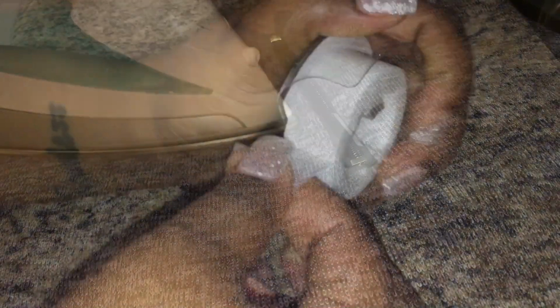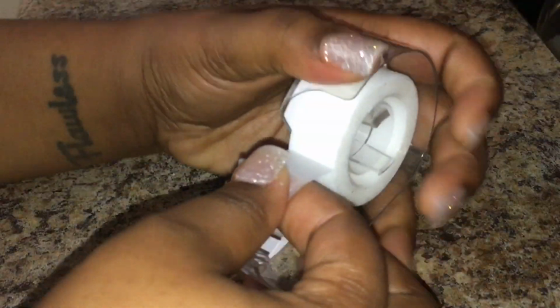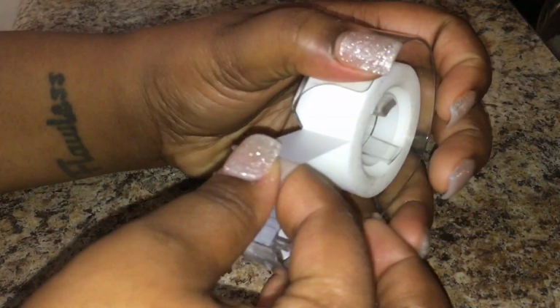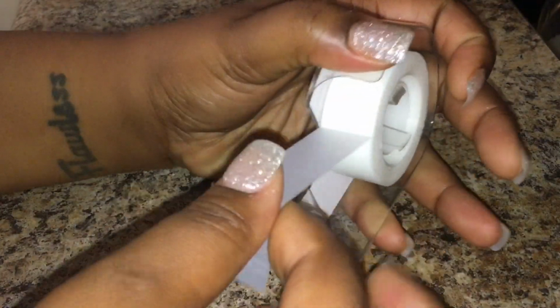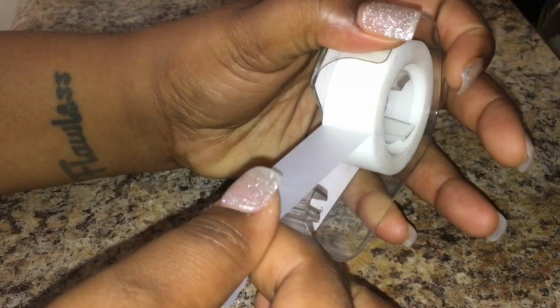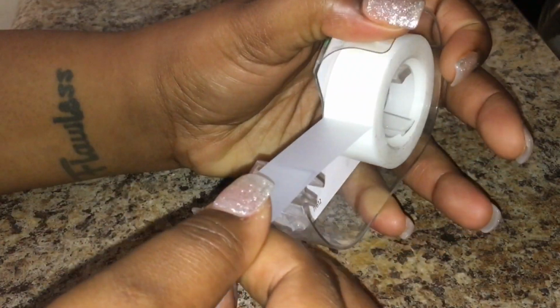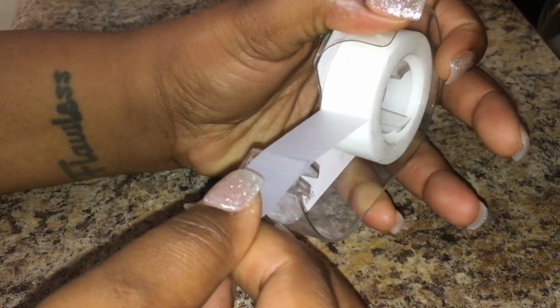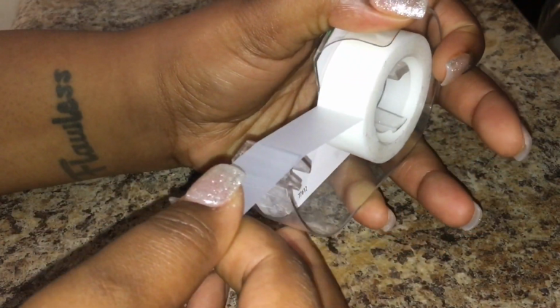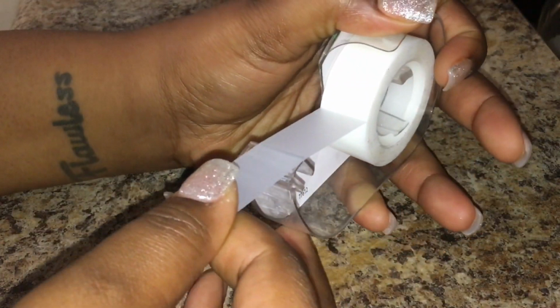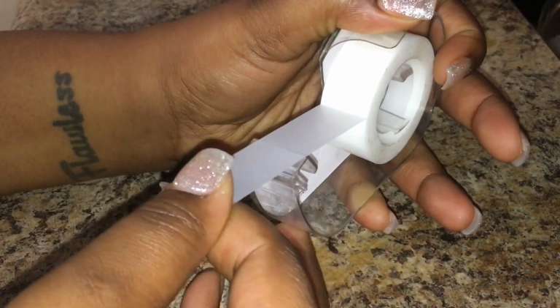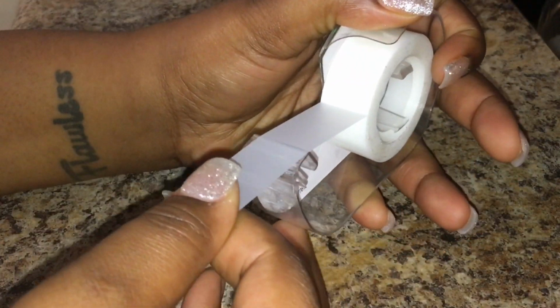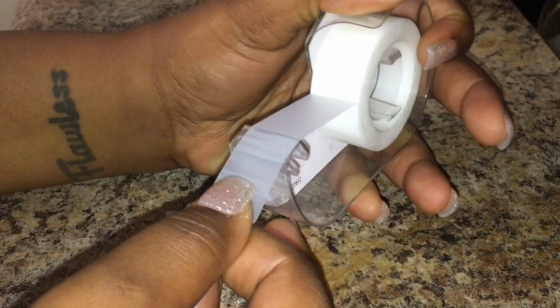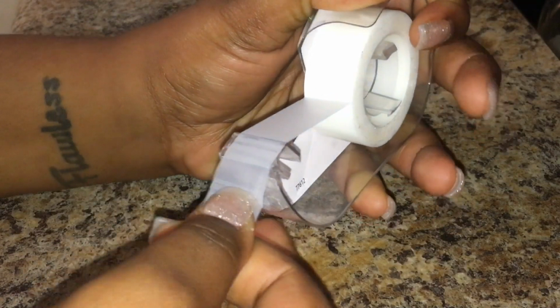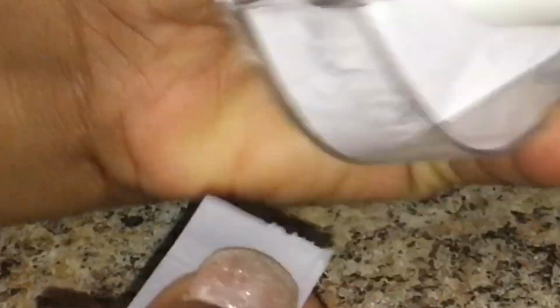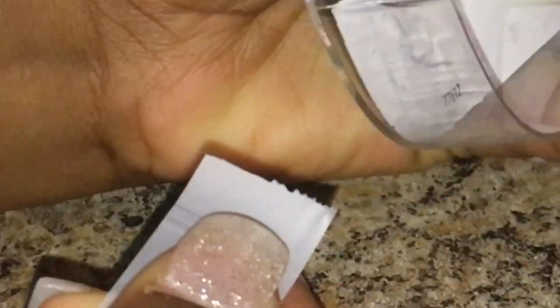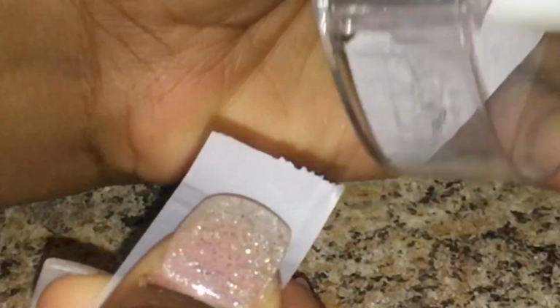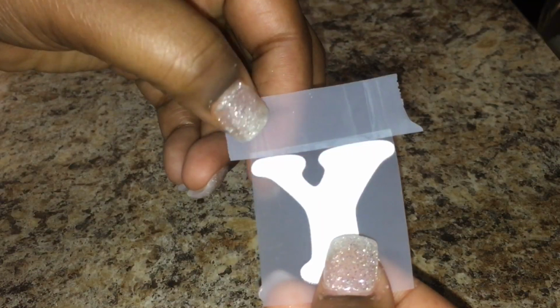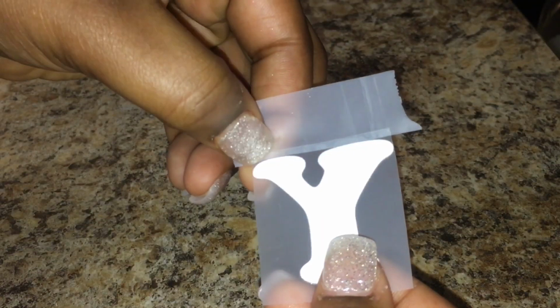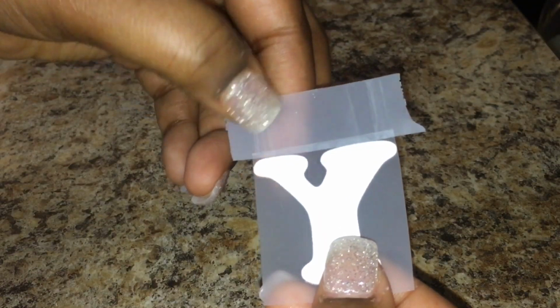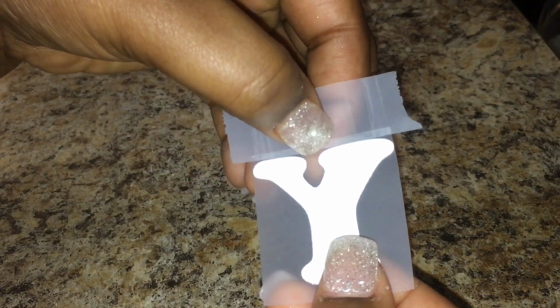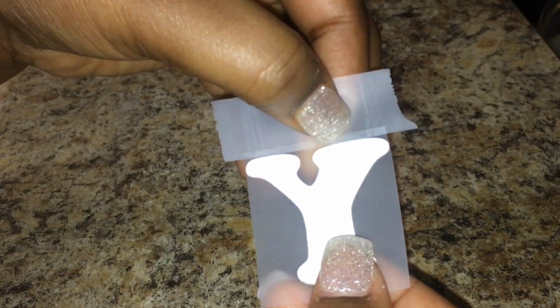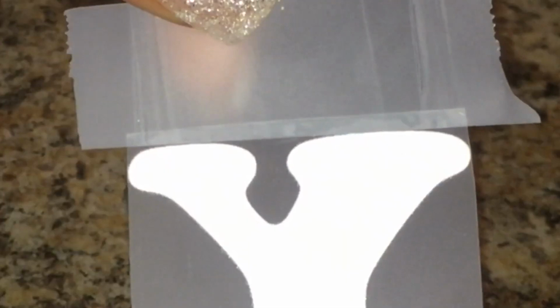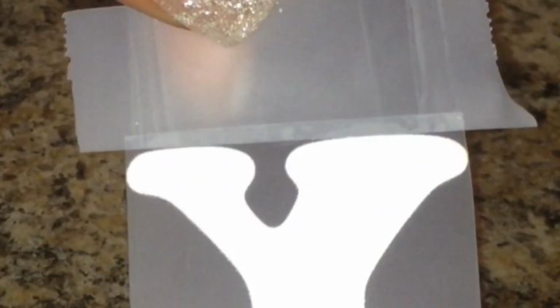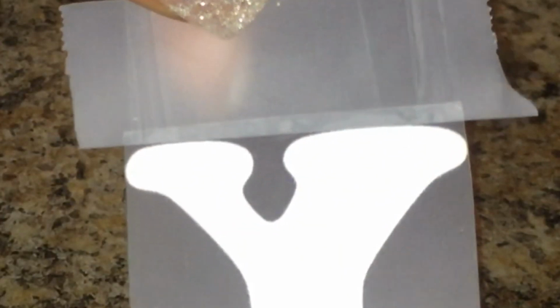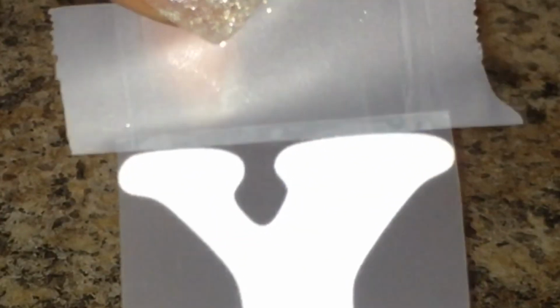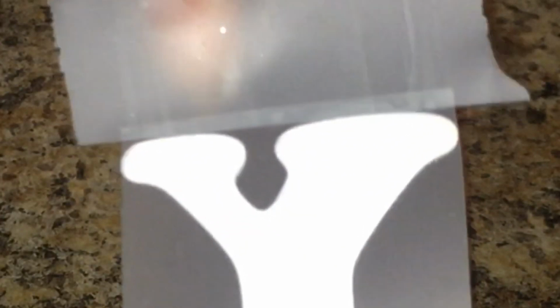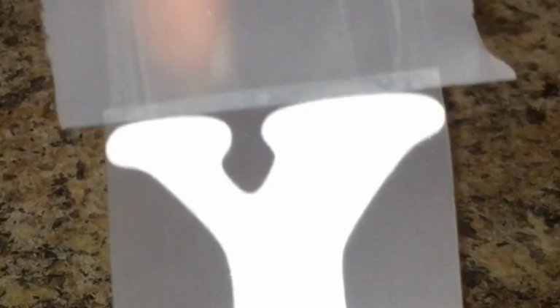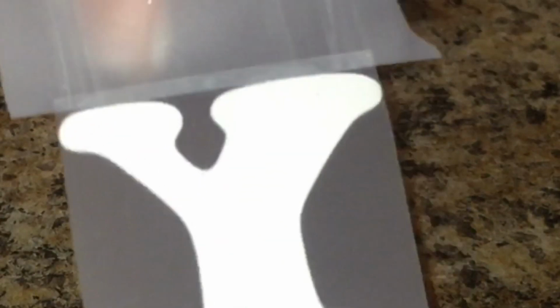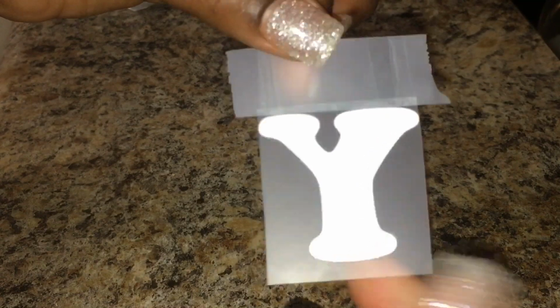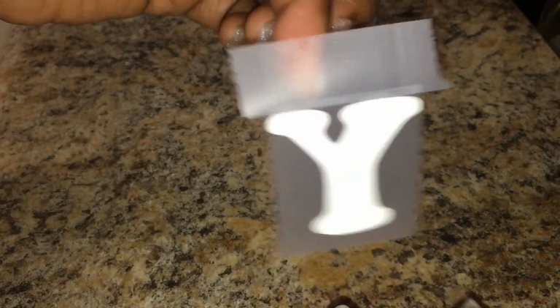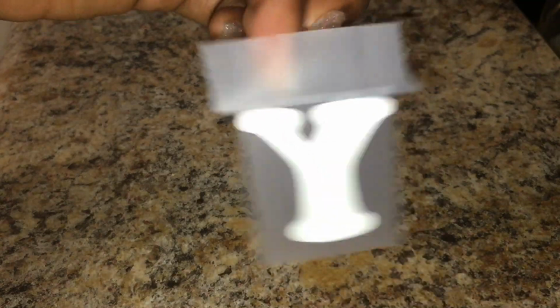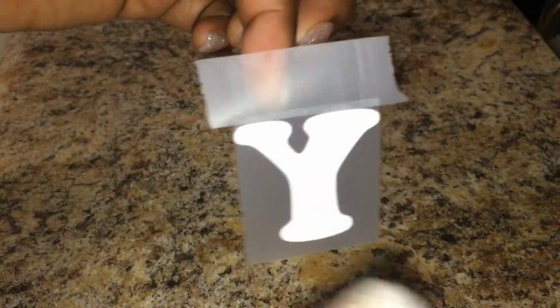Now you want to iron it and make sure you get all the wrinkles out. I like to get a piece of tape and put it directly on top of the letter, like this. Perfect.